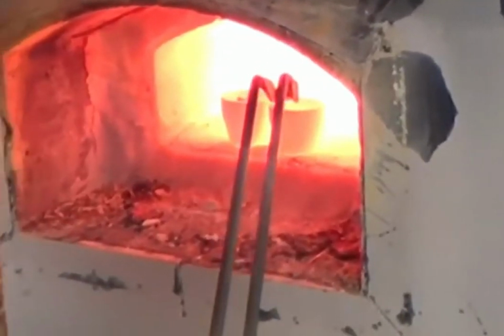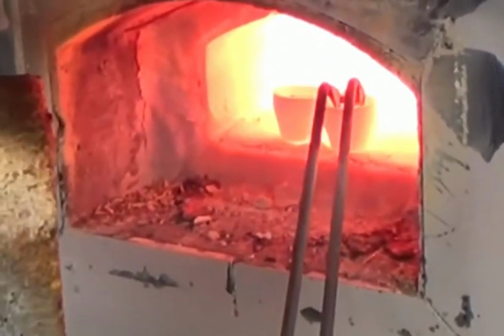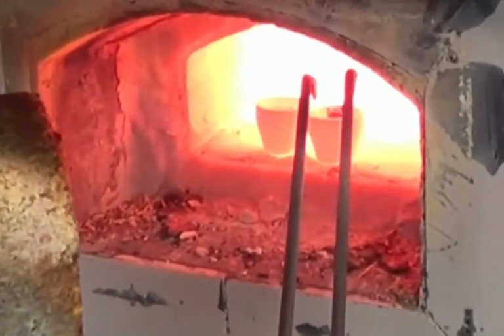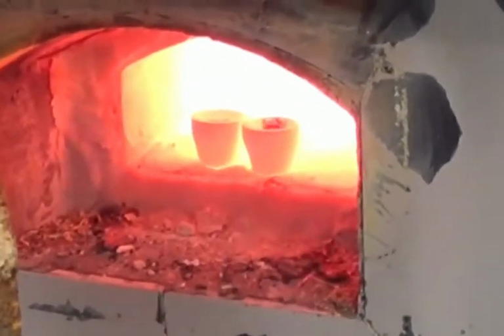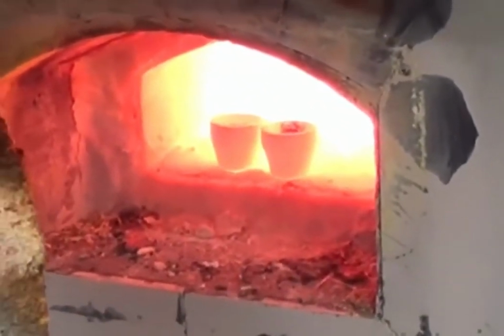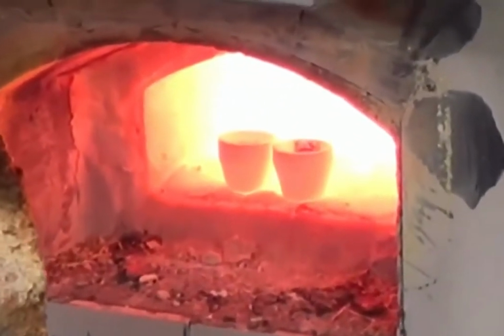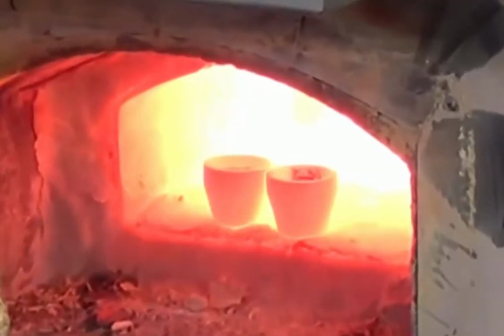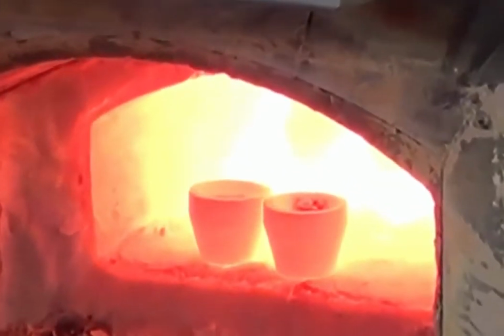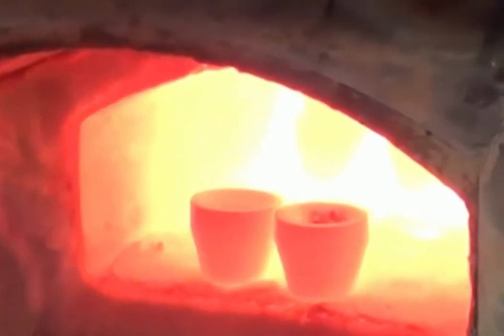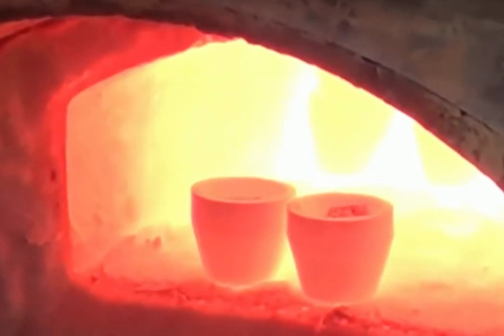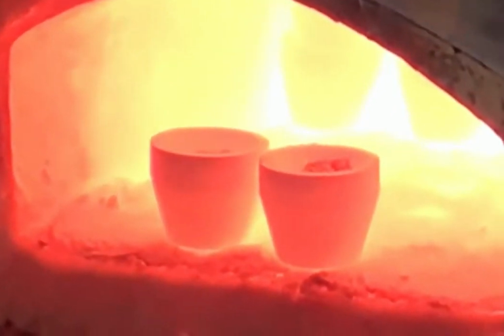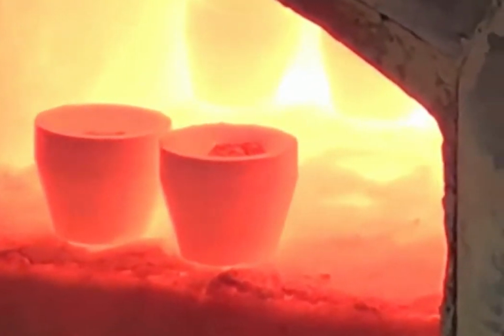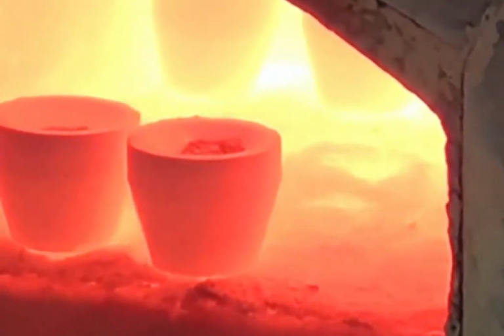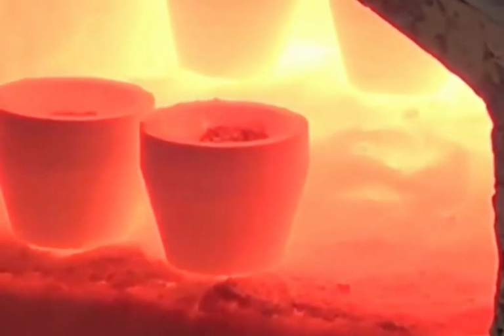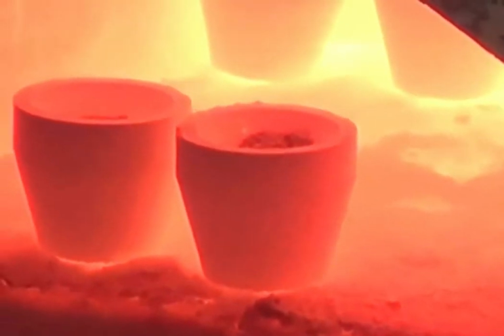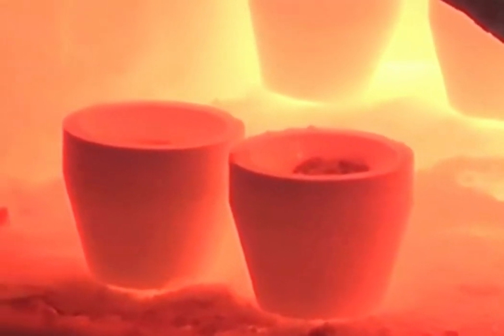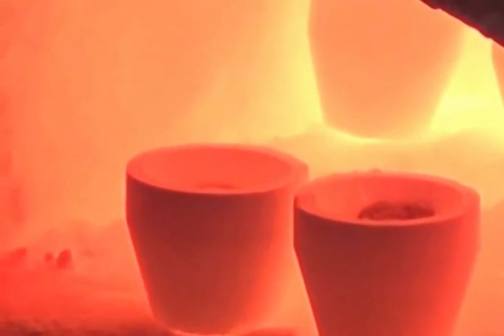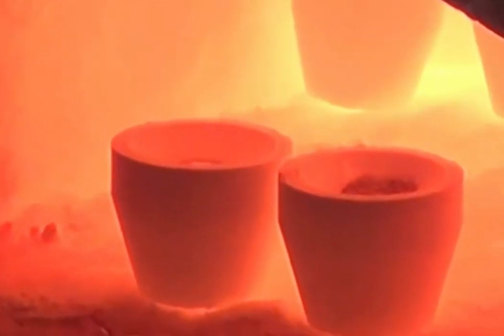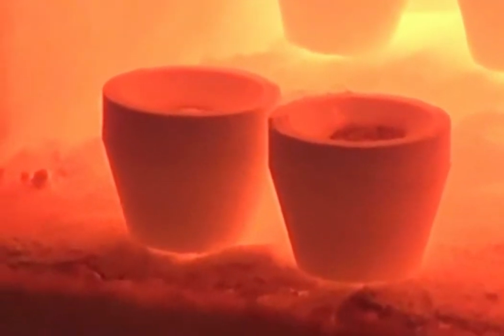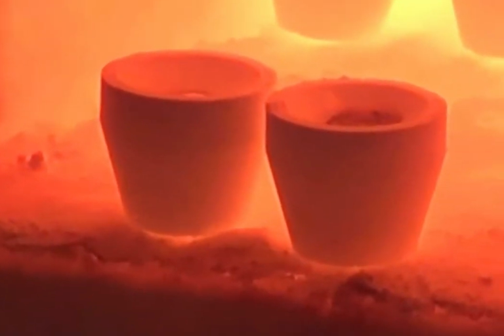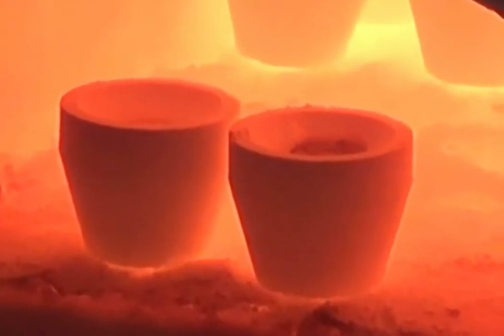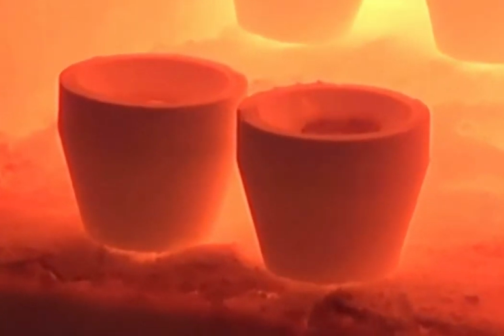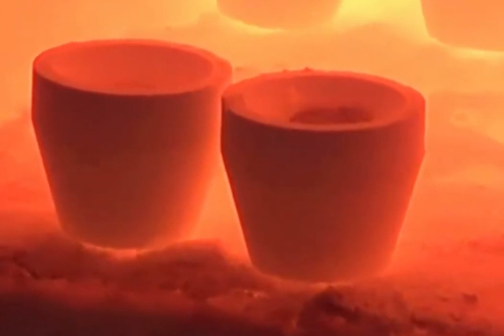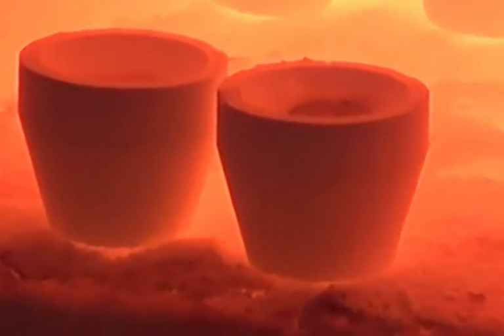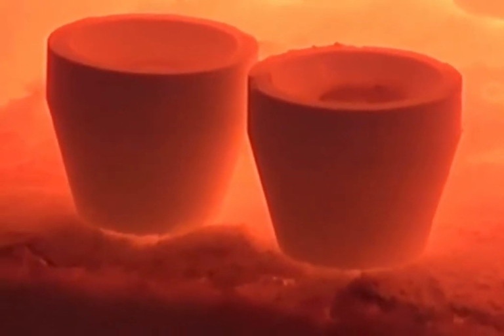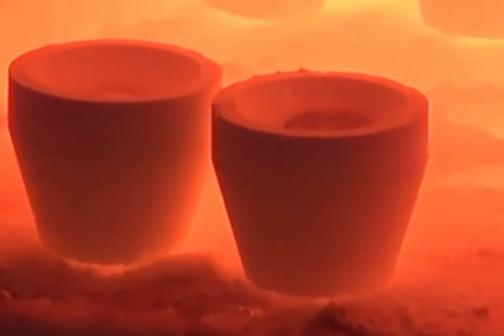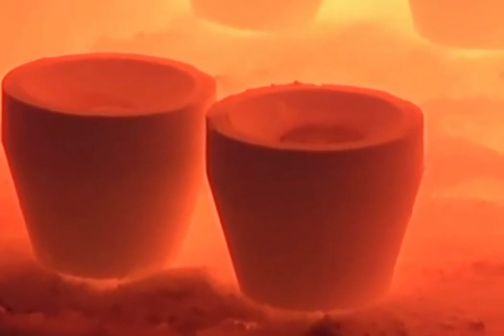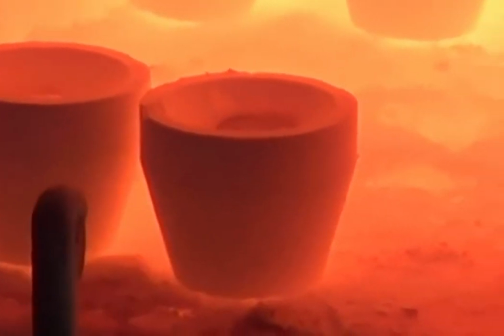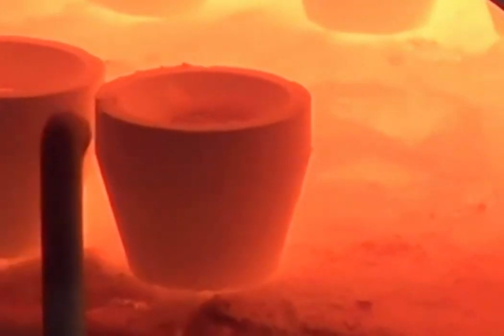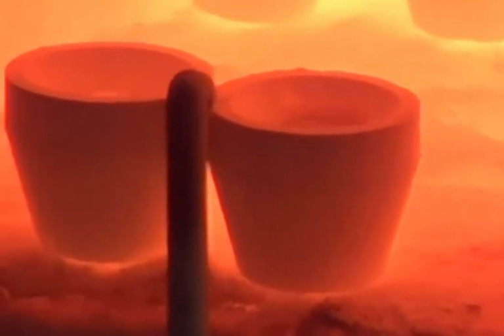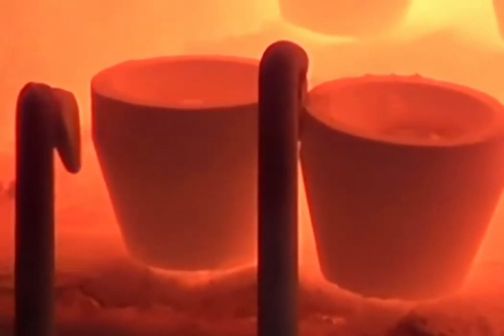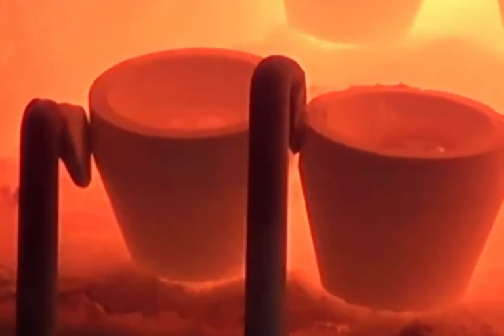This process begins with sample preparation. A representative sample is obtained from the ore, concentrate, or bullion. This sample must accurately reflect the composition of the entire batch. The sample is then finely ground to ensure homogeneity and to expose the precious metals for analysis.